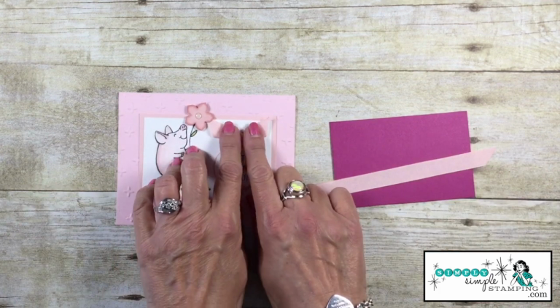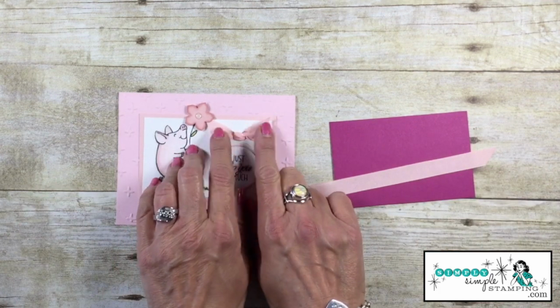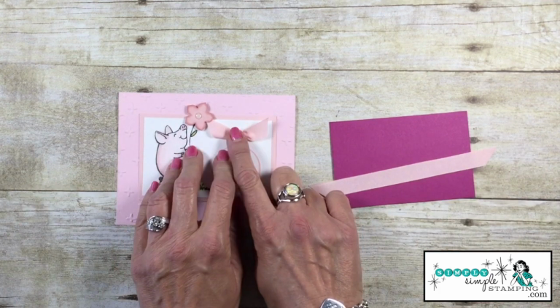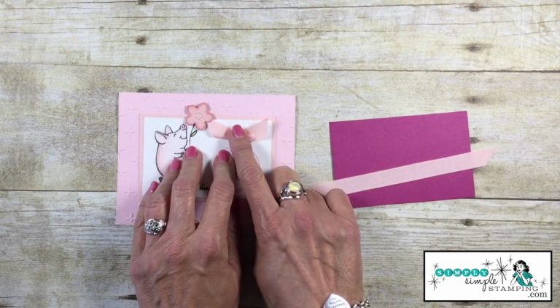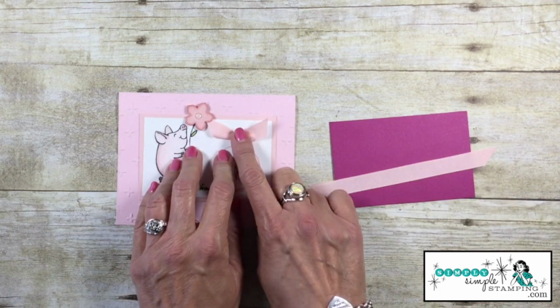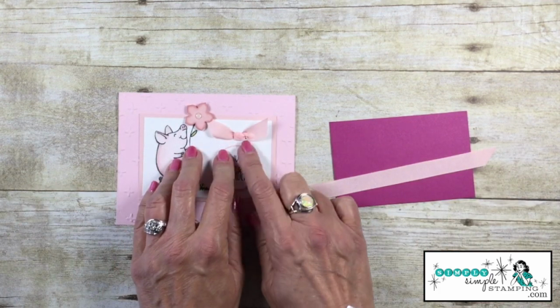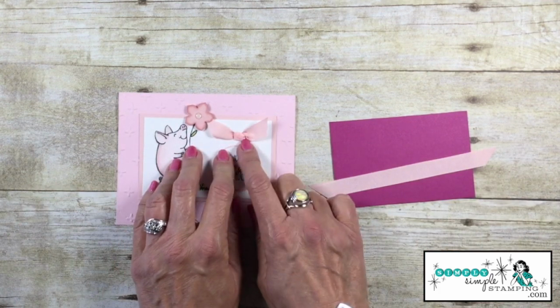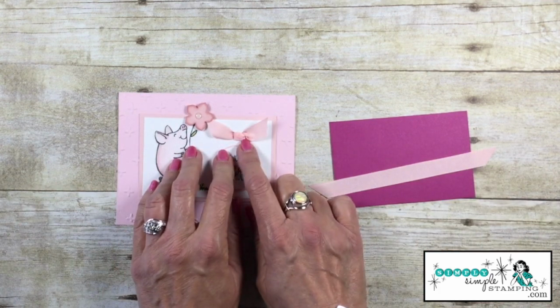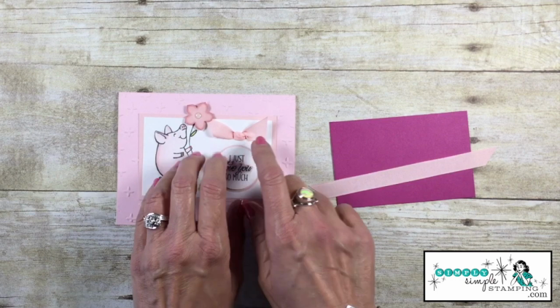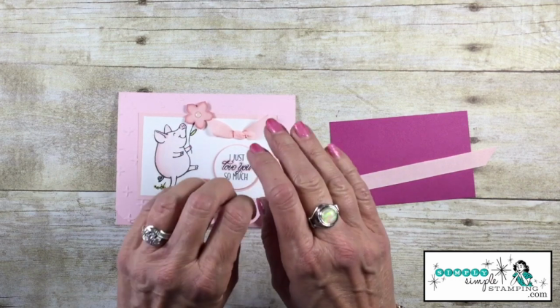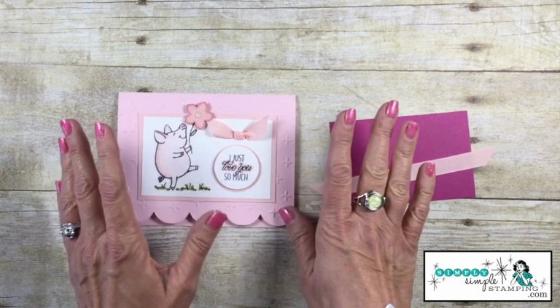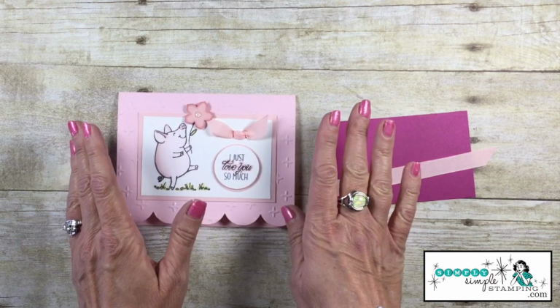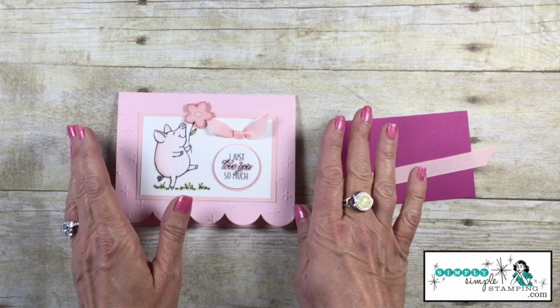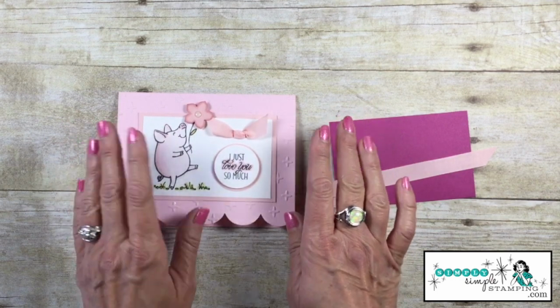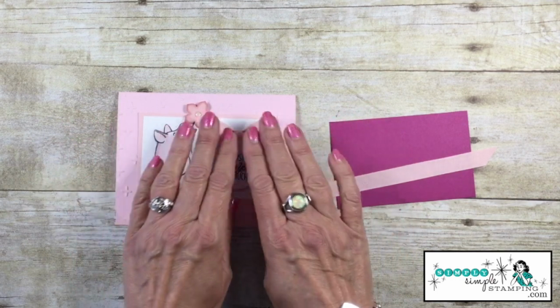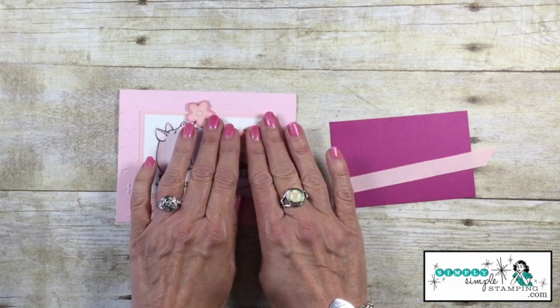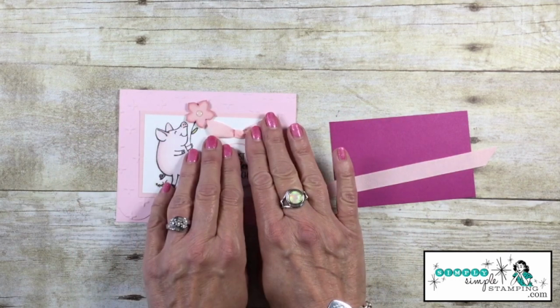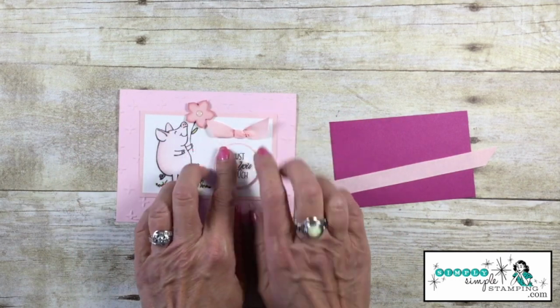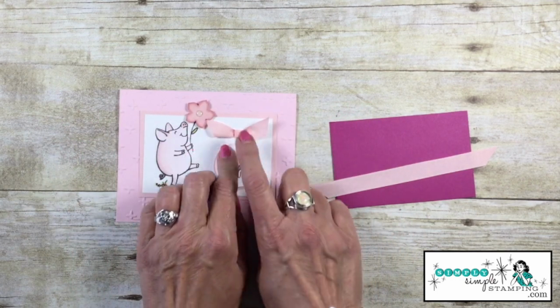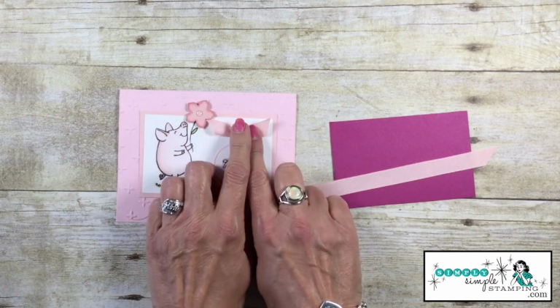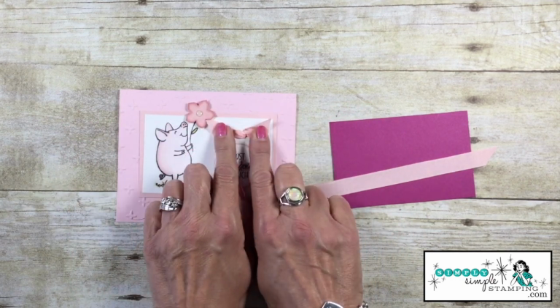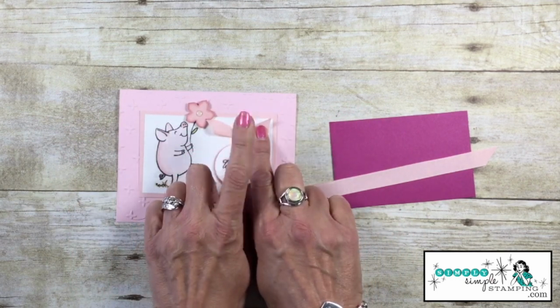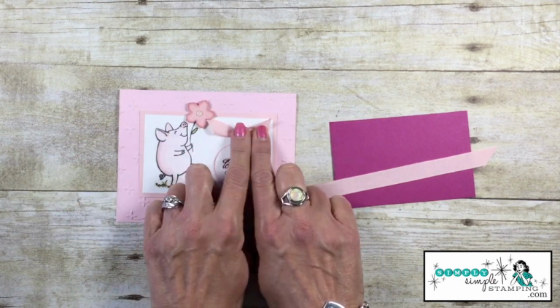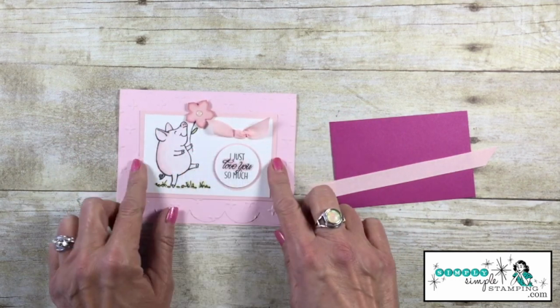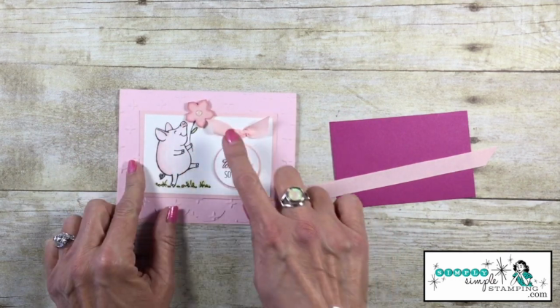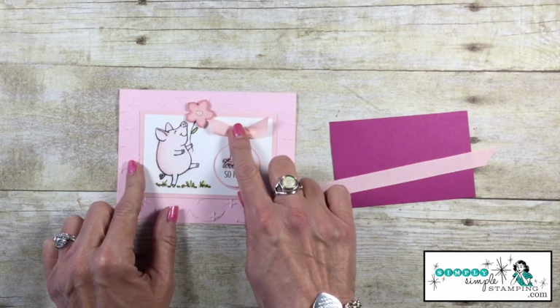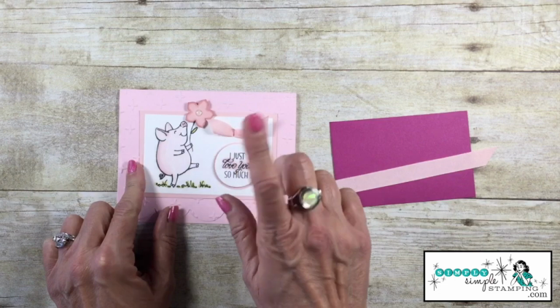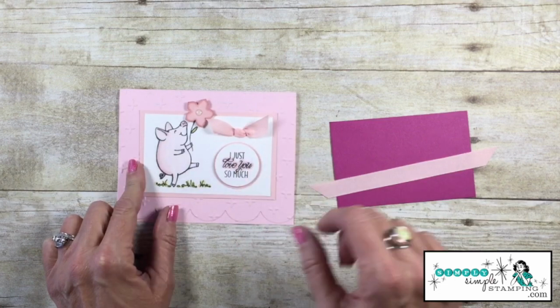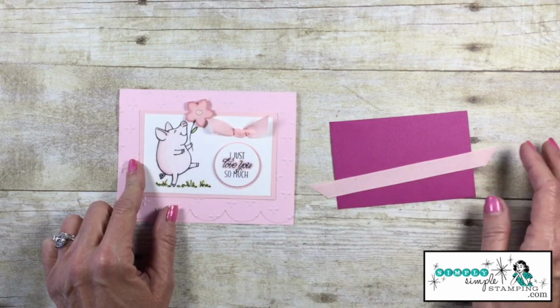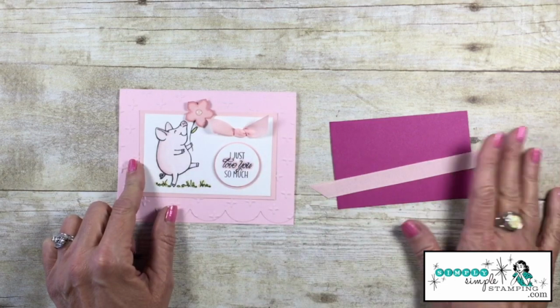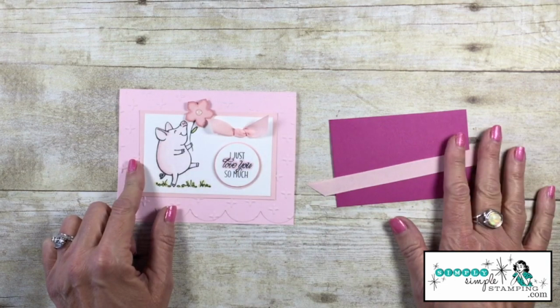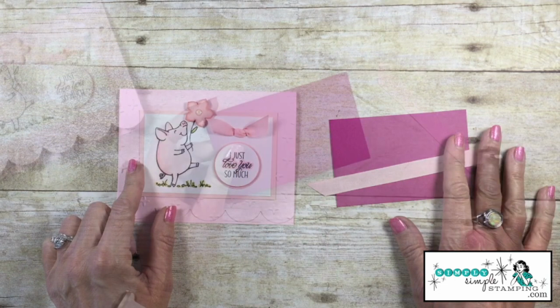I'm going to share with you how to do this wonderful little bow — no tying involved. What I love about this one is it stays nice and flat, great for mailing. Let me show you how.